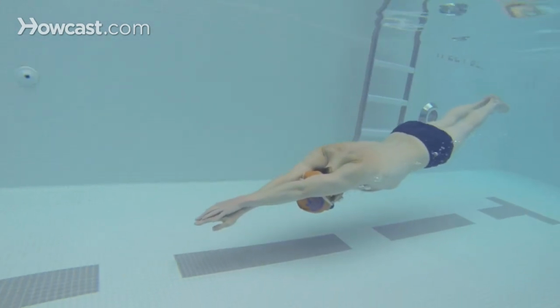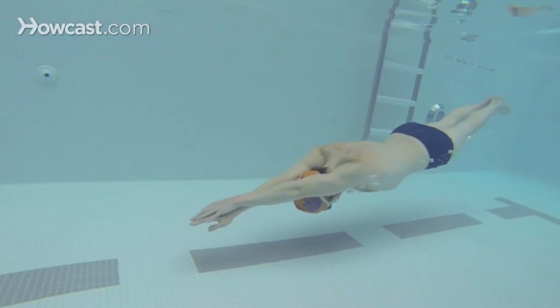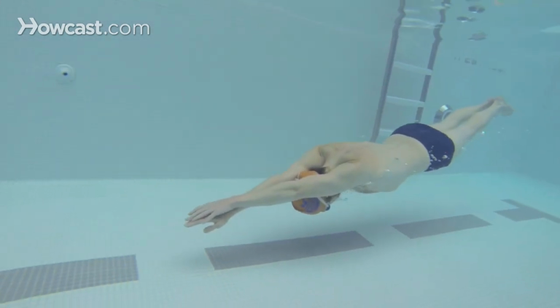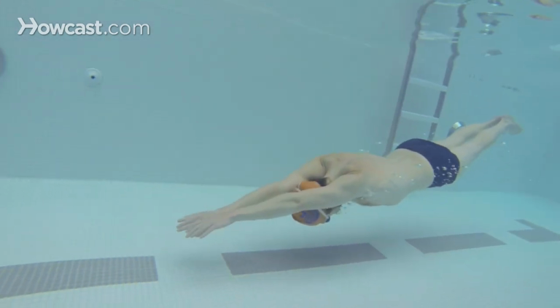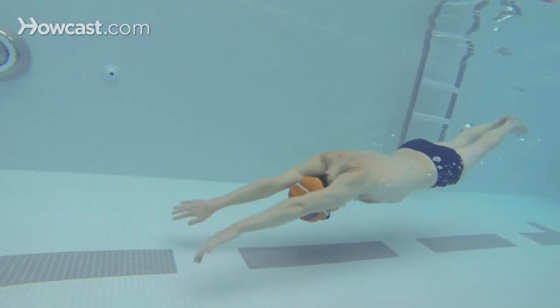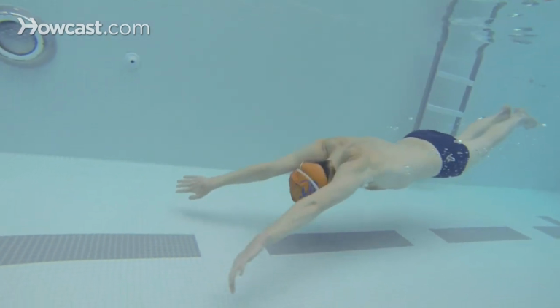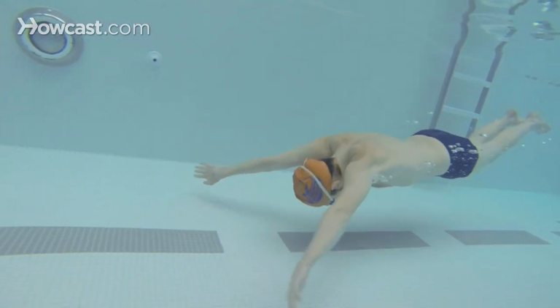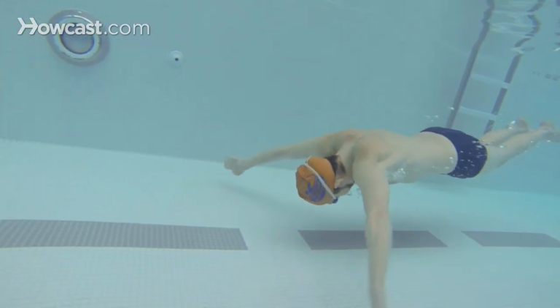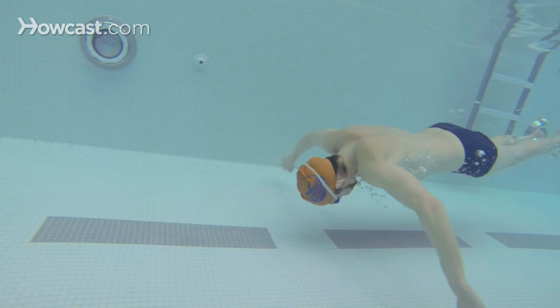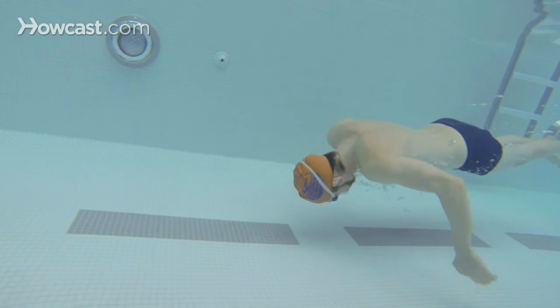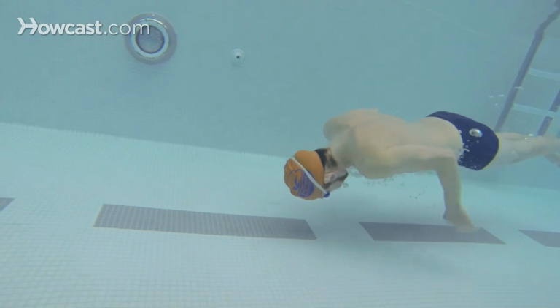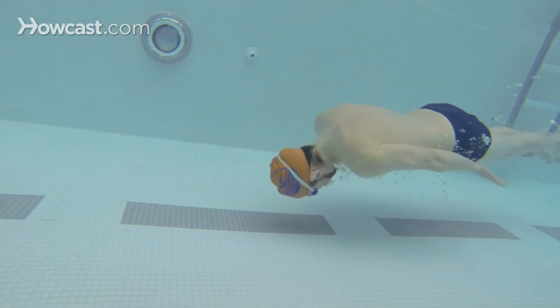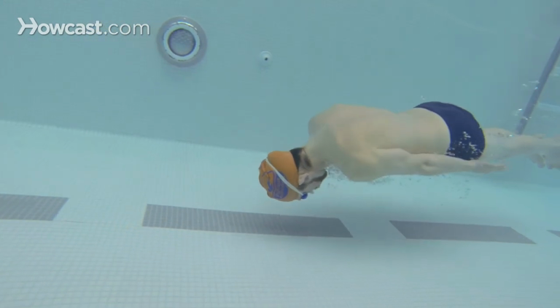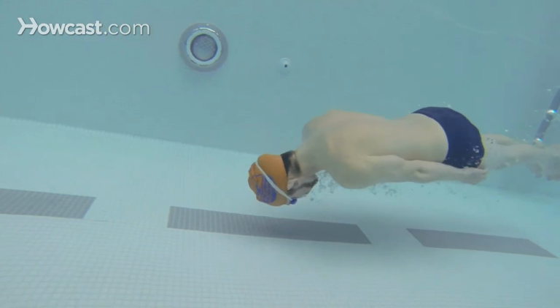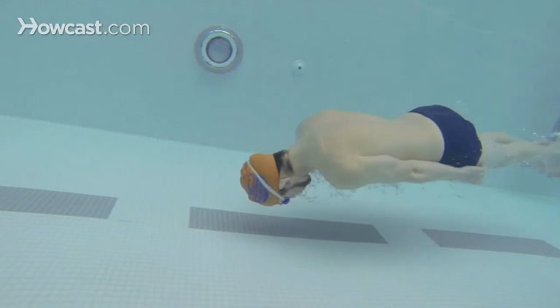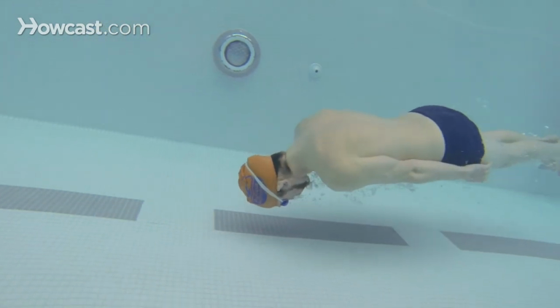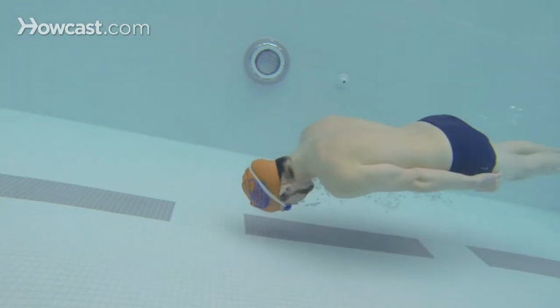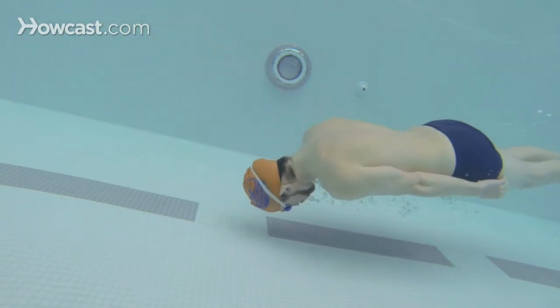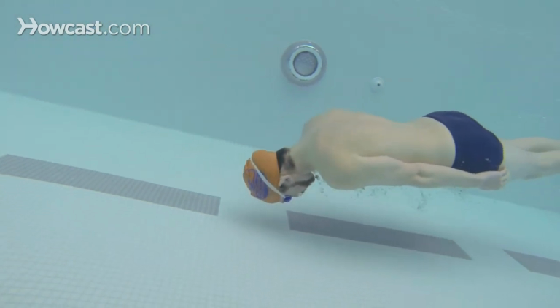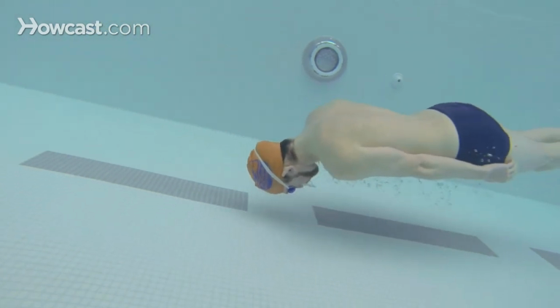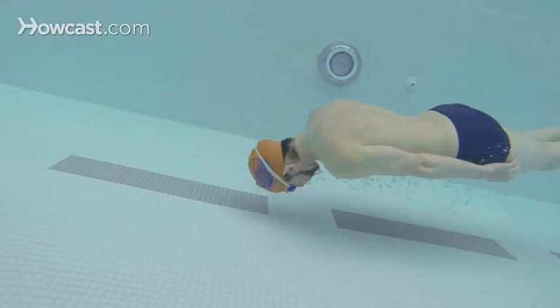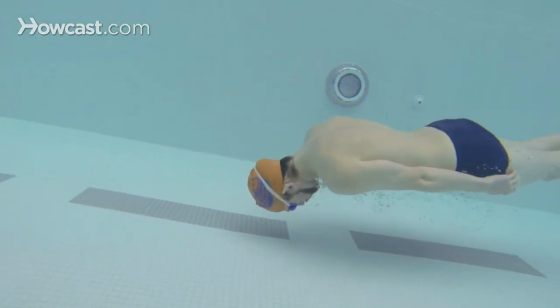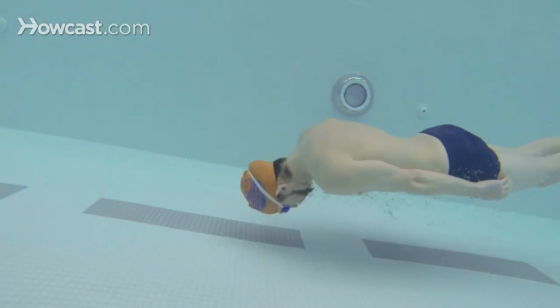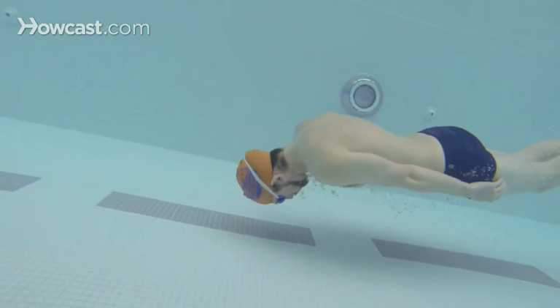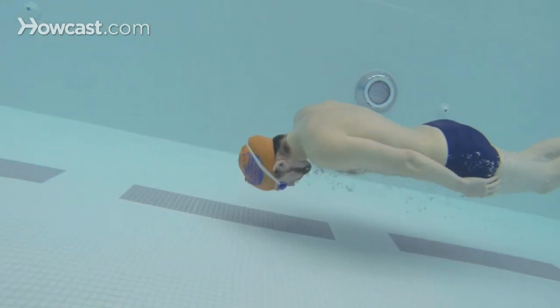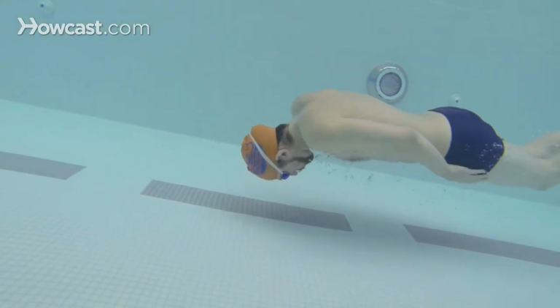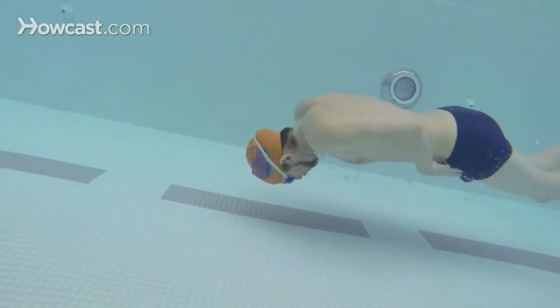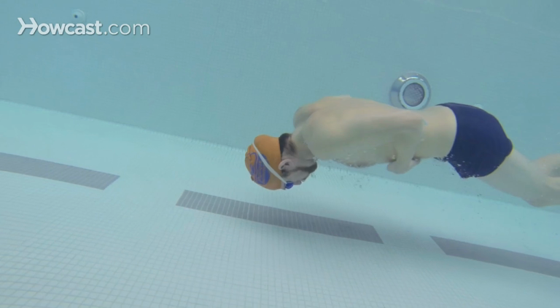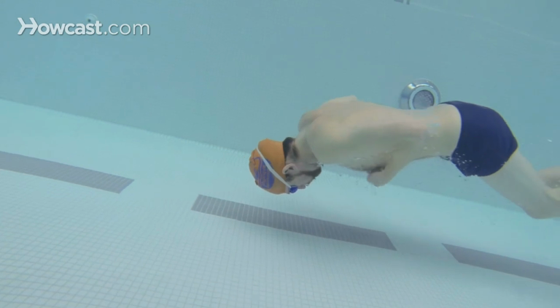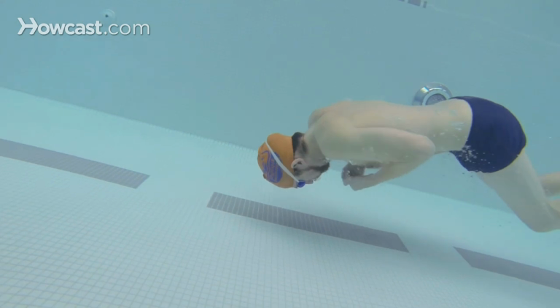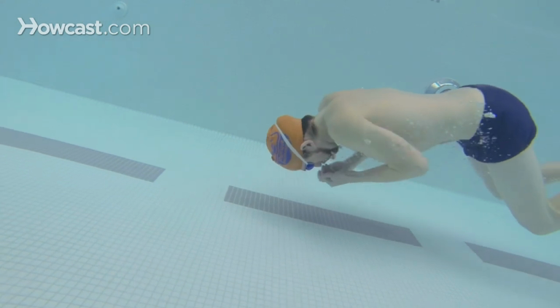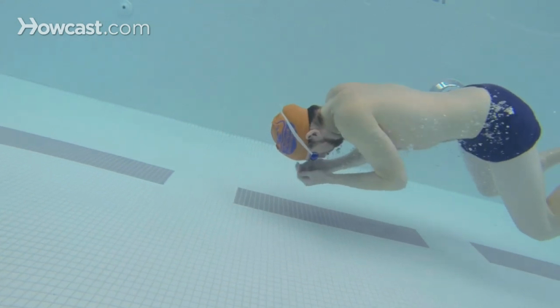Push down, bring your arms all the way down to your hips and come up with your arms forward.